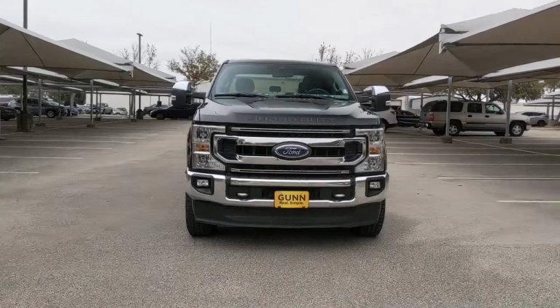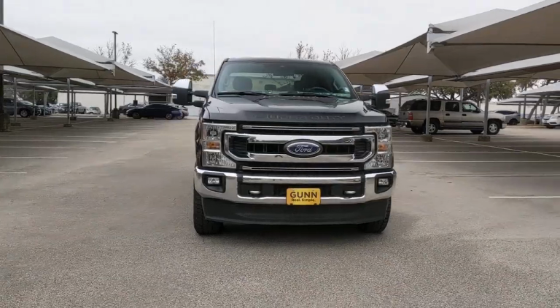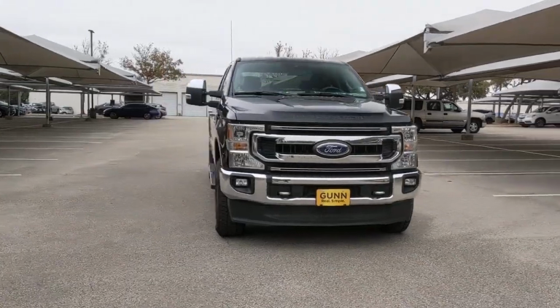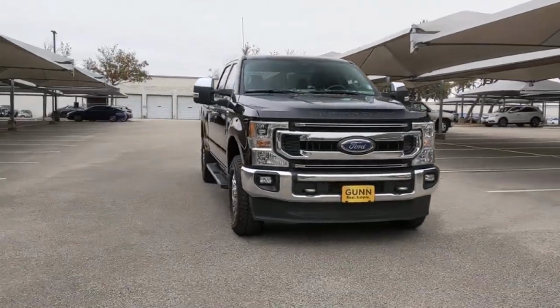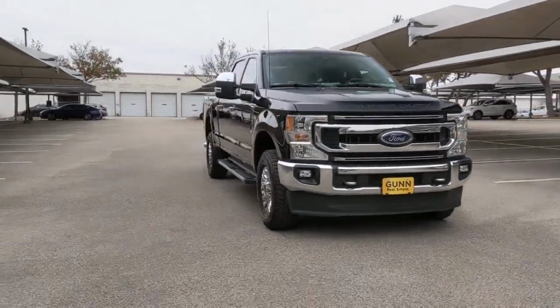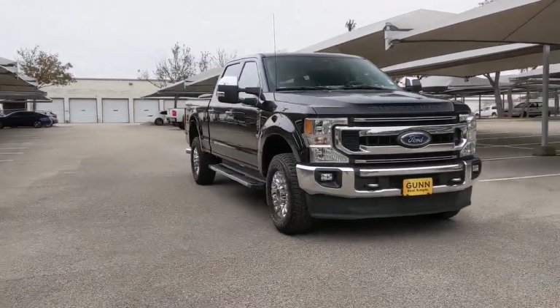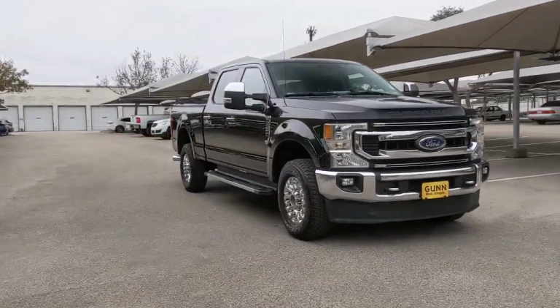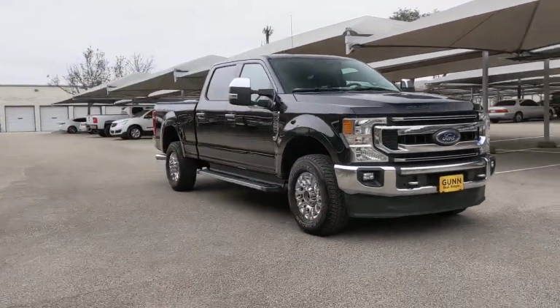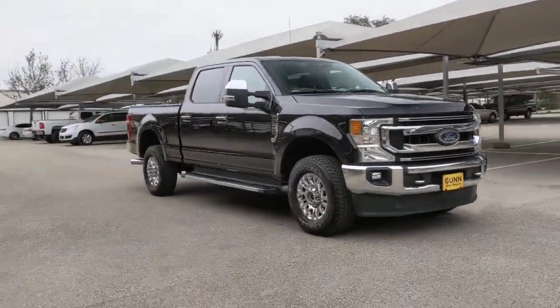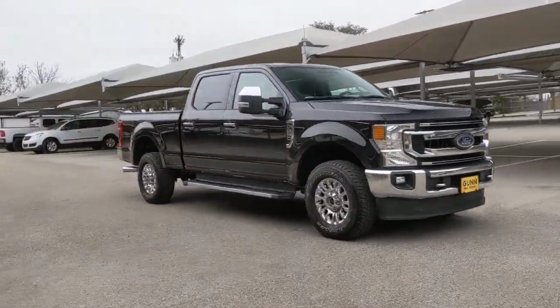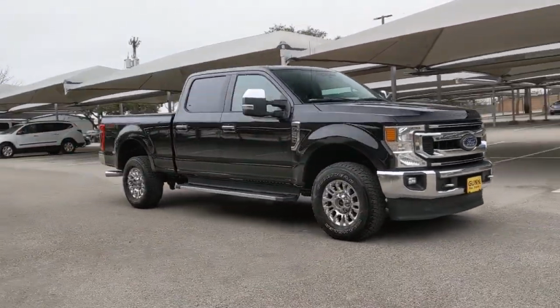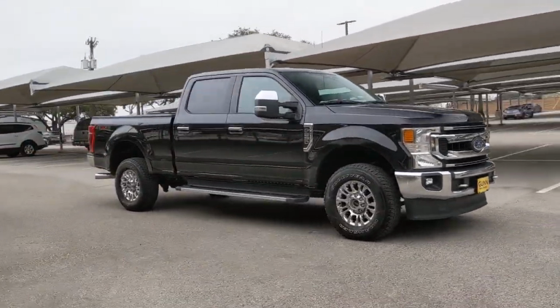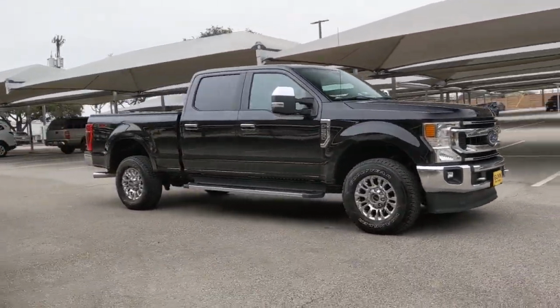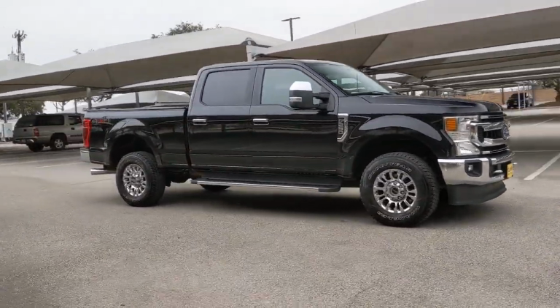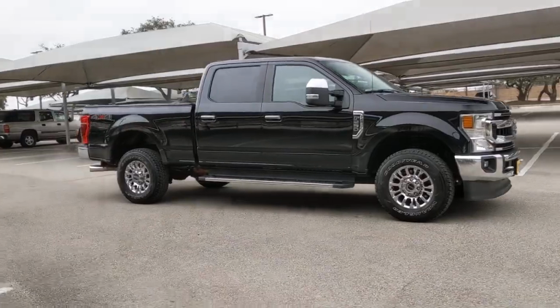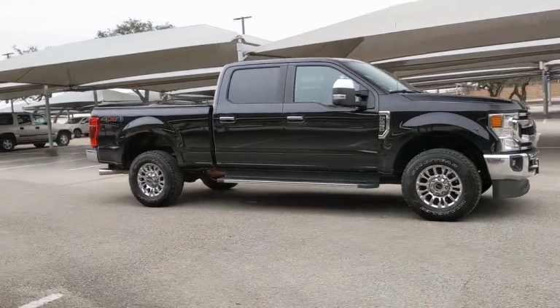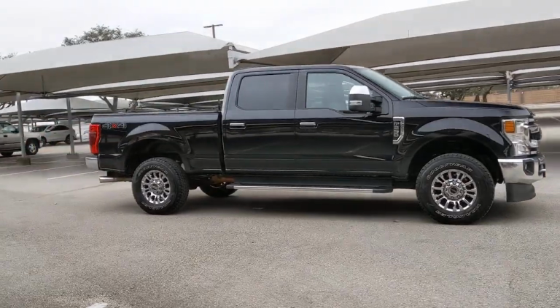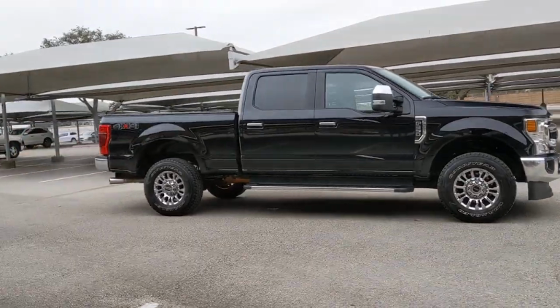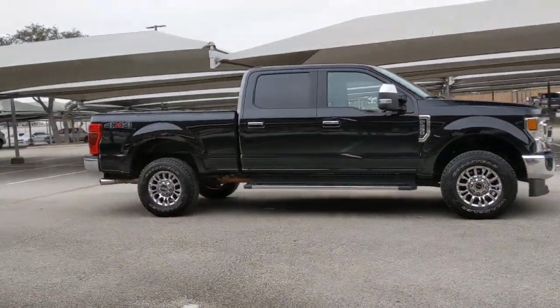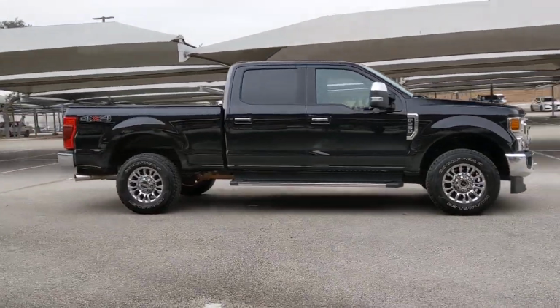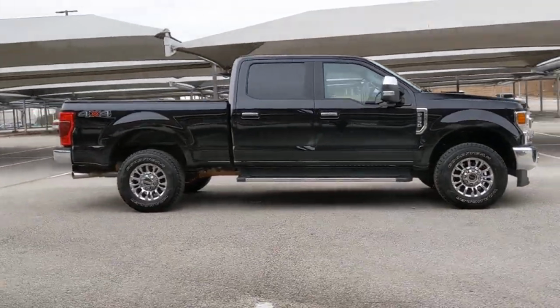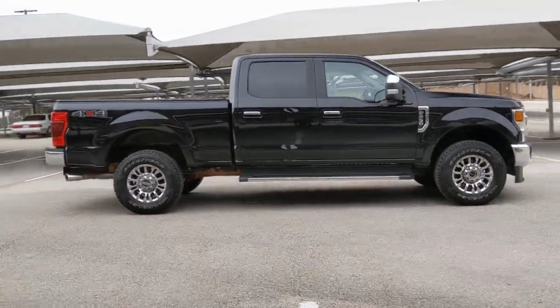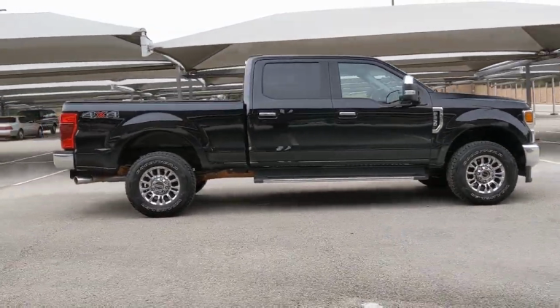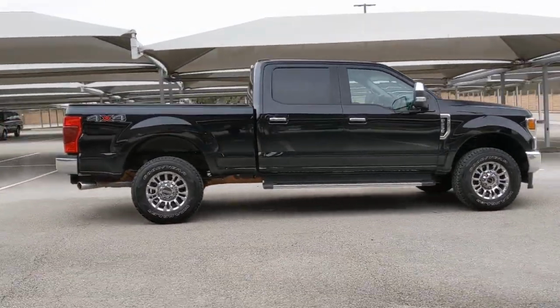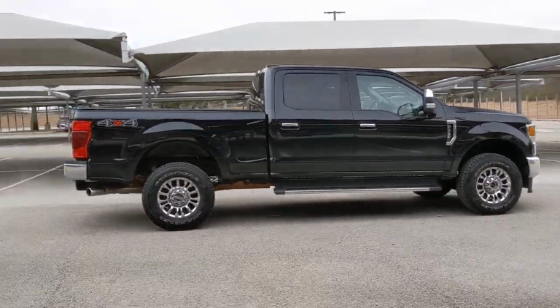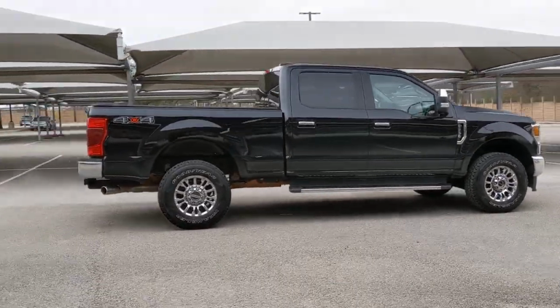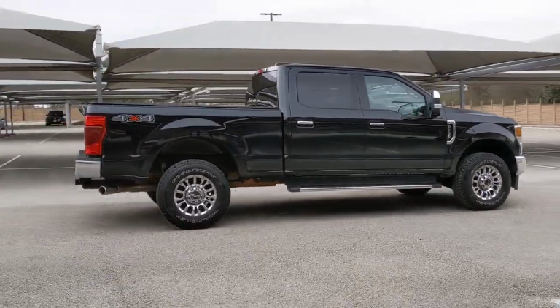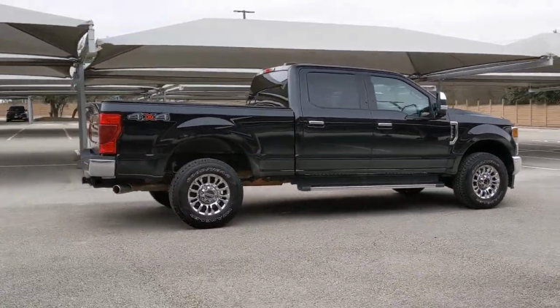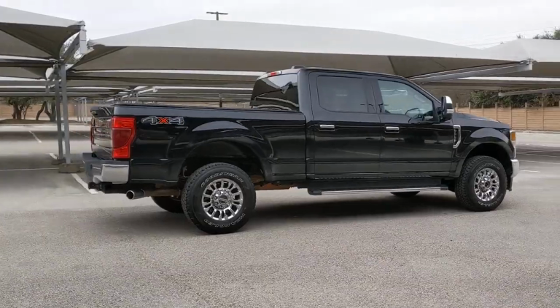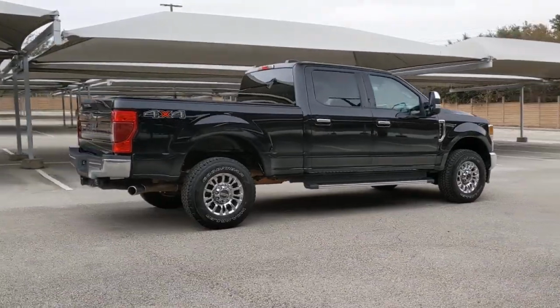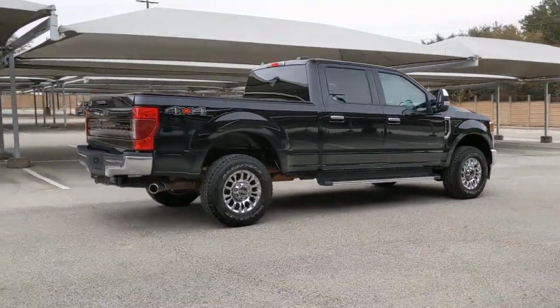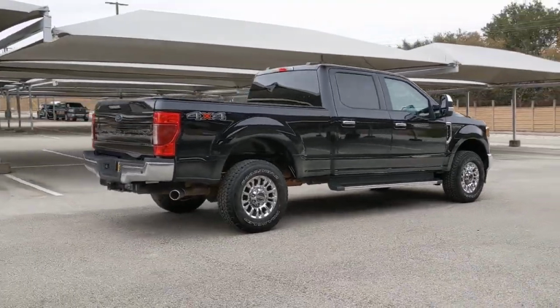You just found the 2020 Ford F-250. This vehicle is an outstanding buy with fewer than 25,000 miles on the odometer. Get the full-size pickup you can count on.